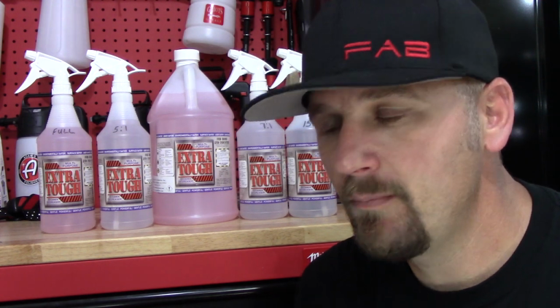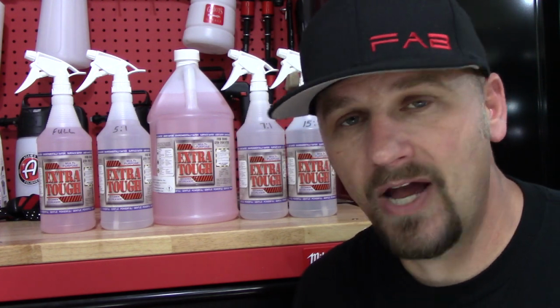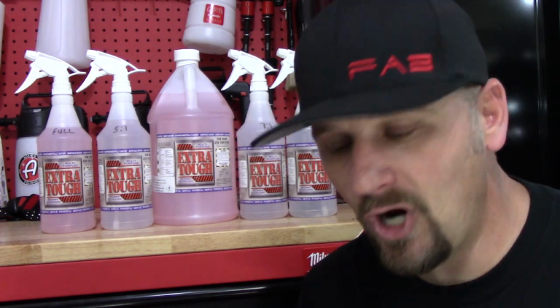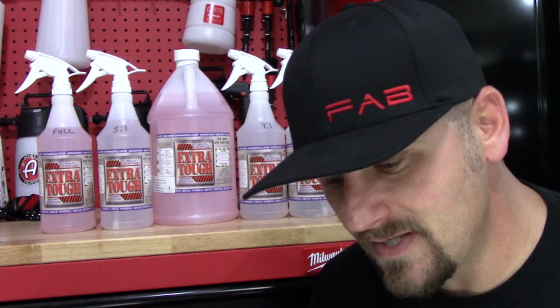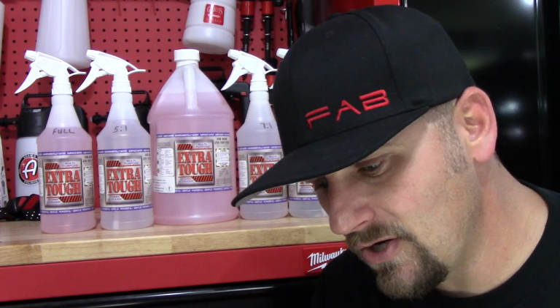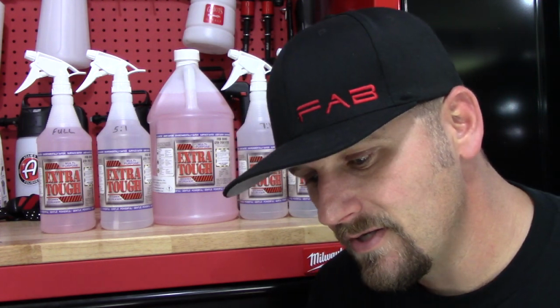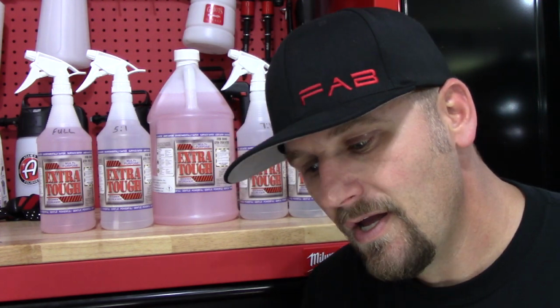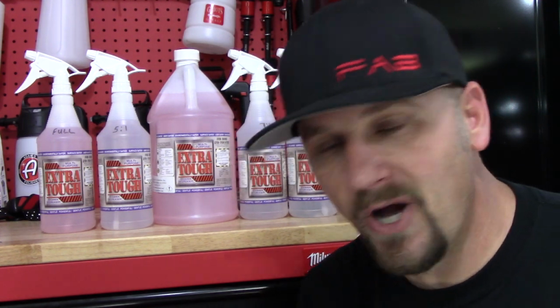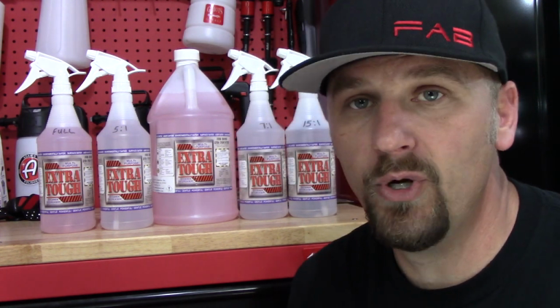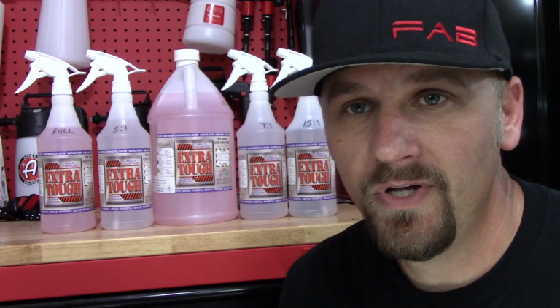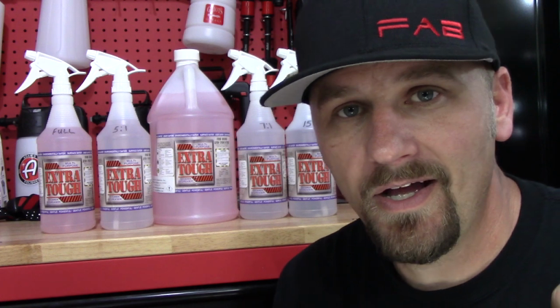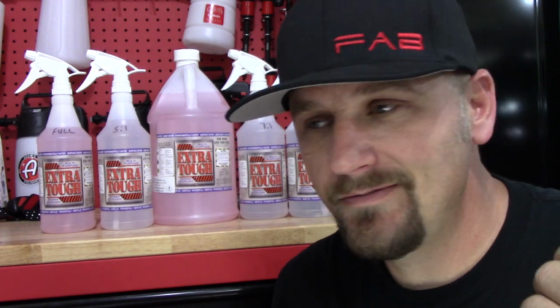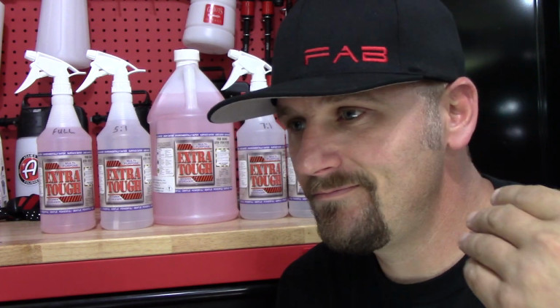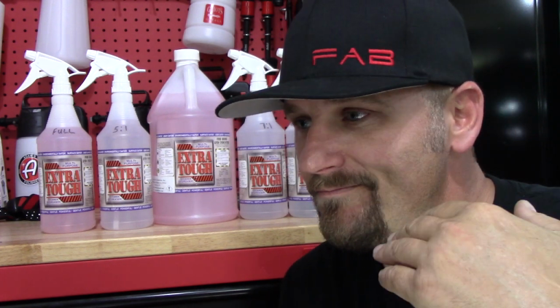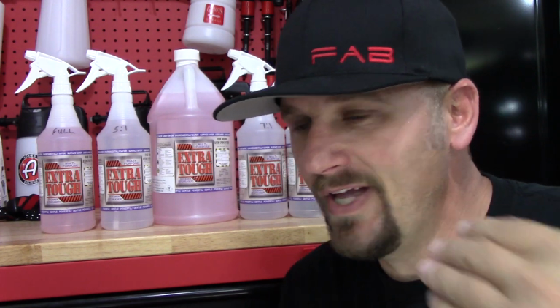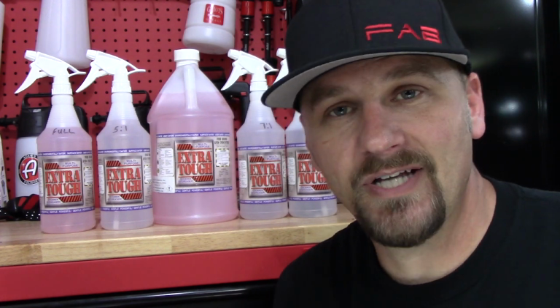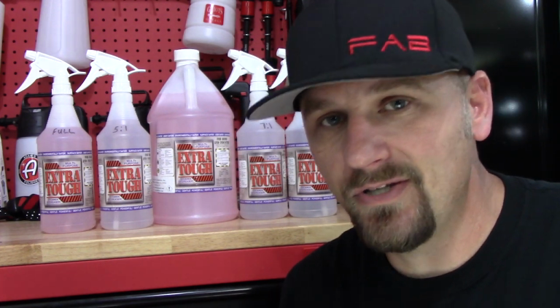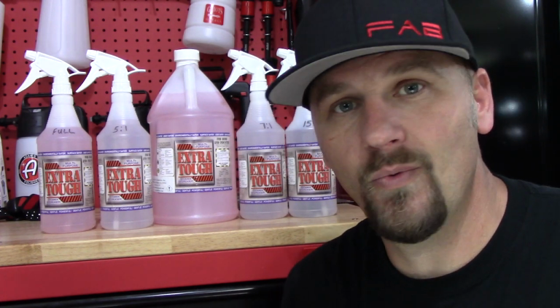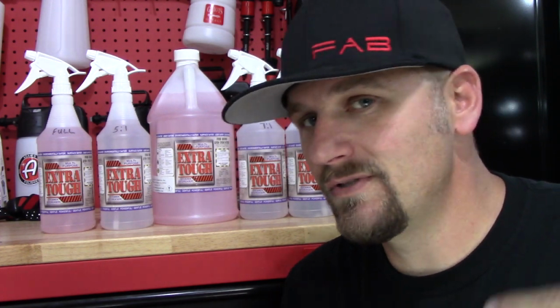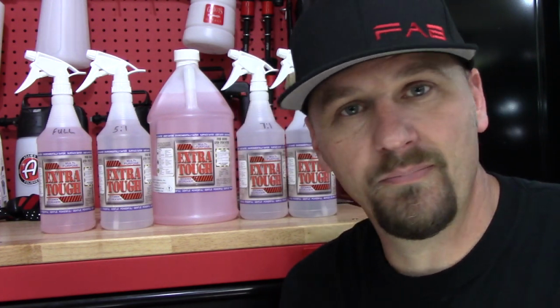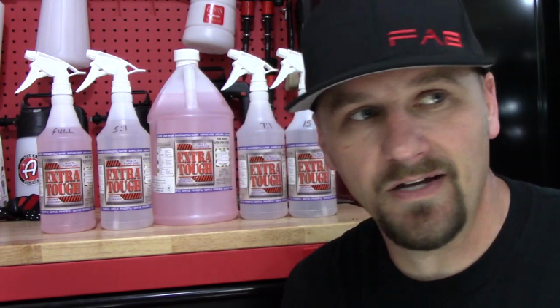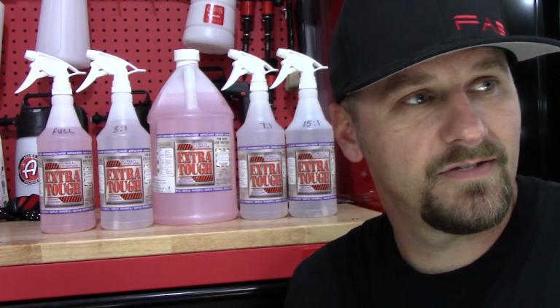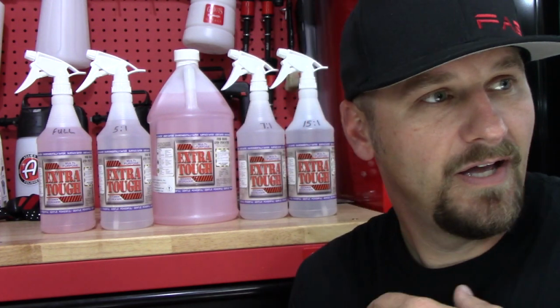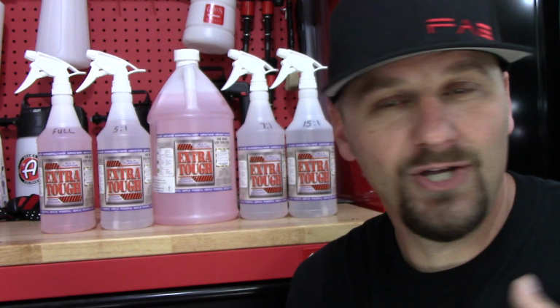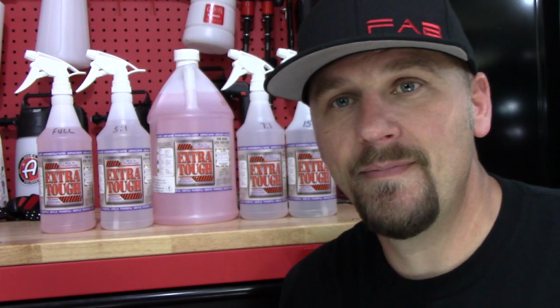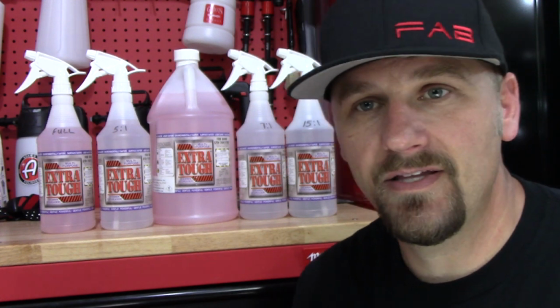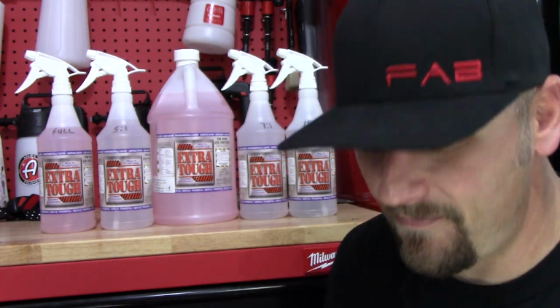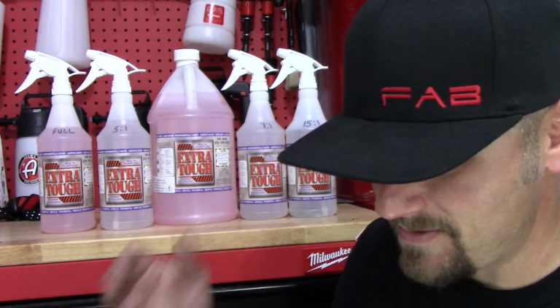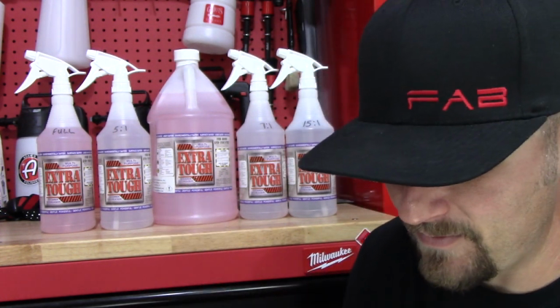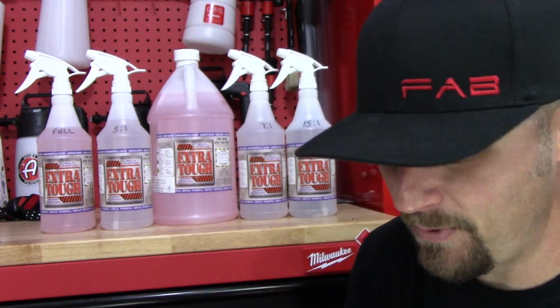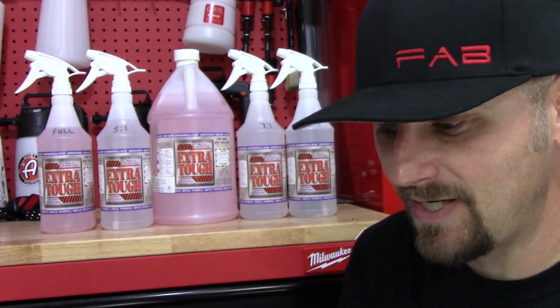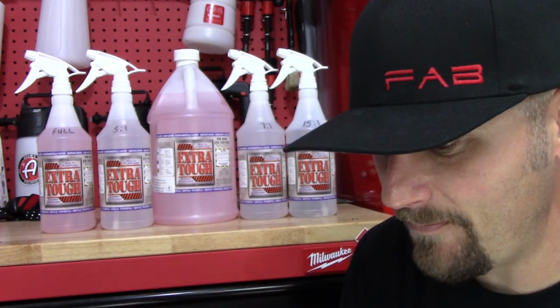It's great for carpets, inside cars, bug removal, cleaning your tires, cleaning your wheels, brake dust — you name it, this stuff supposedly can do it.